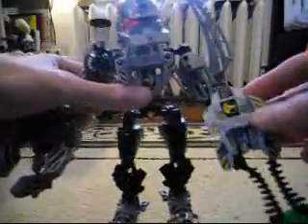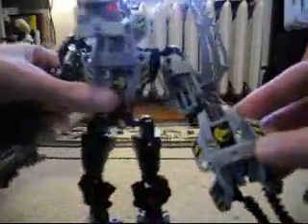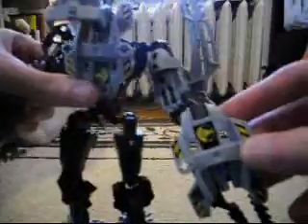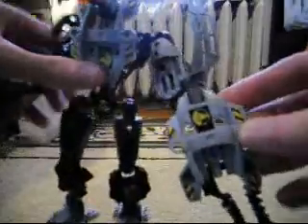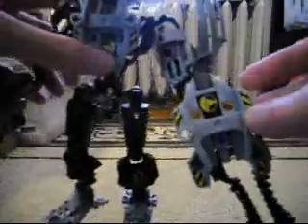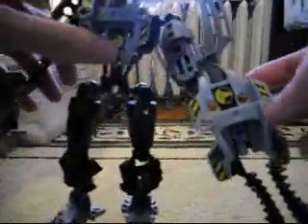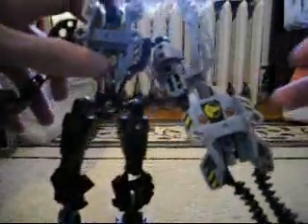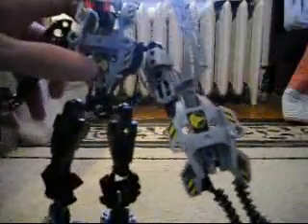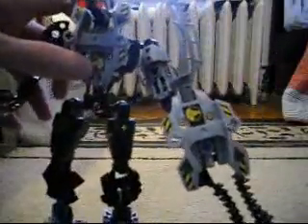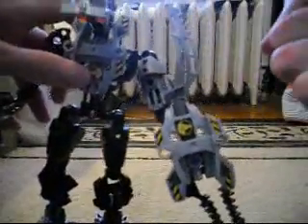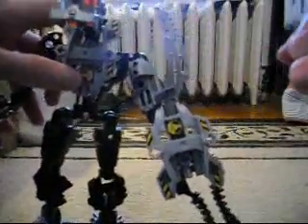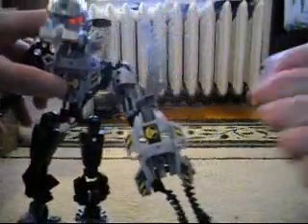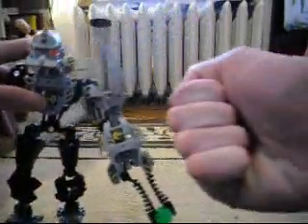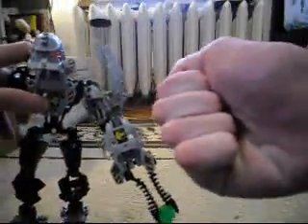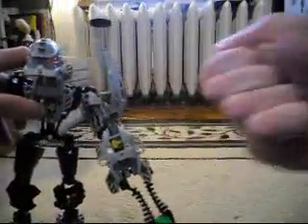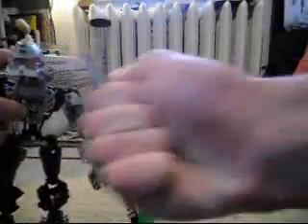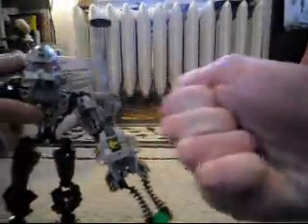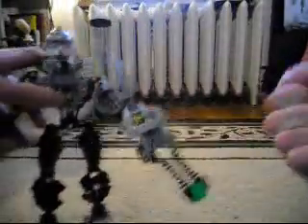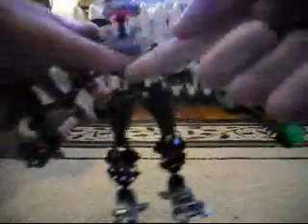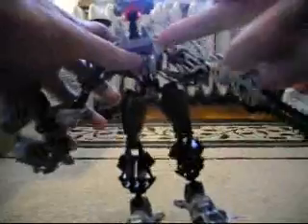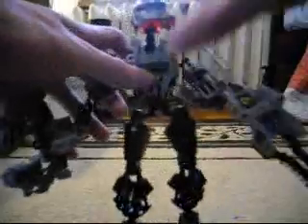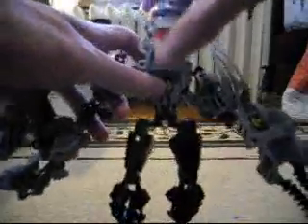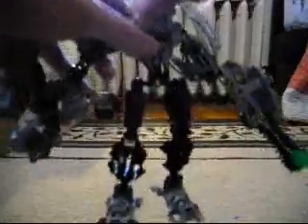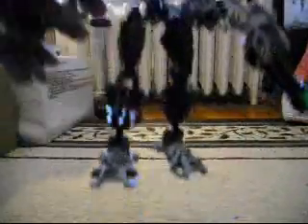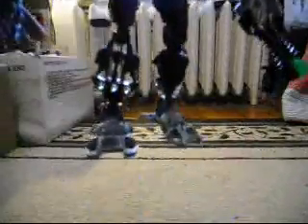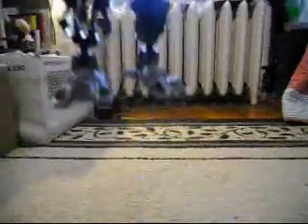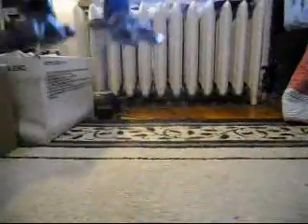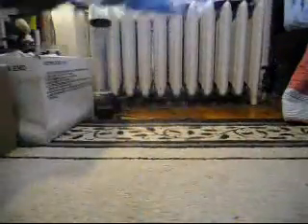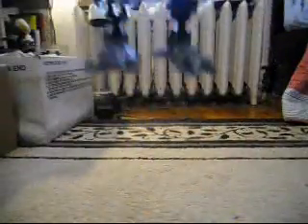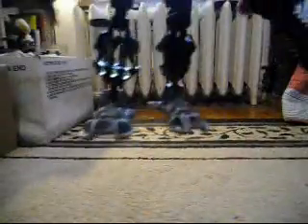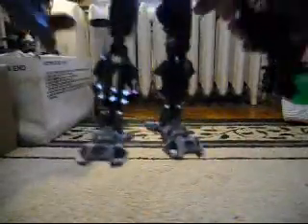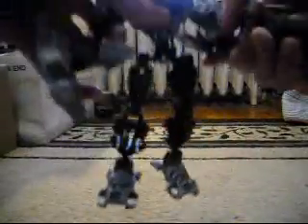And he includes stickers too. This sticker includes a fist. Kind of cool because he is one tough dude.